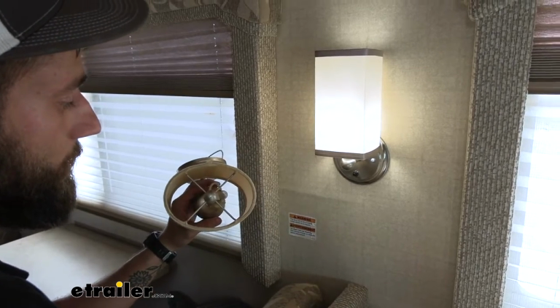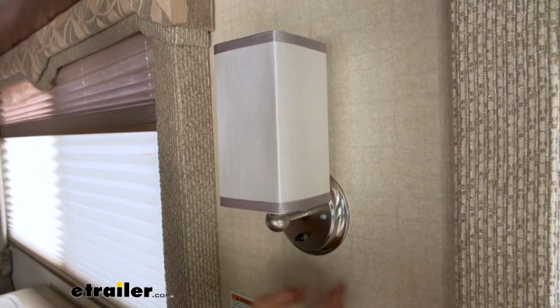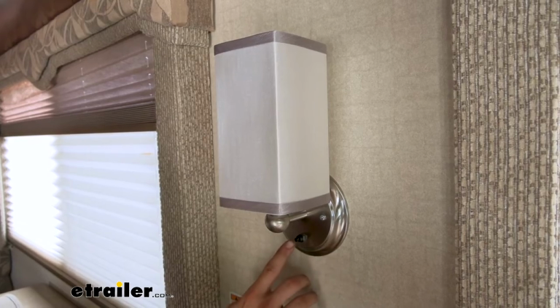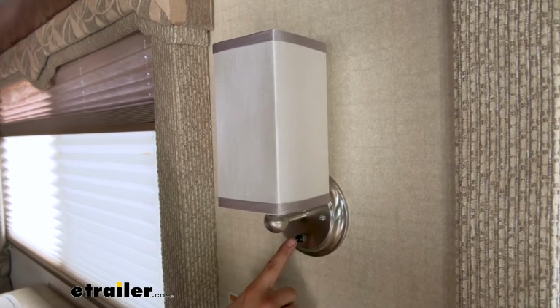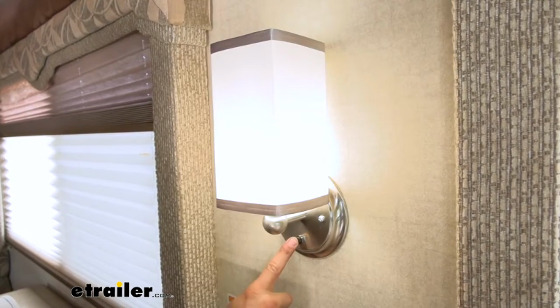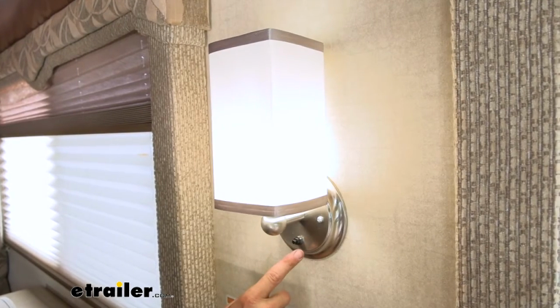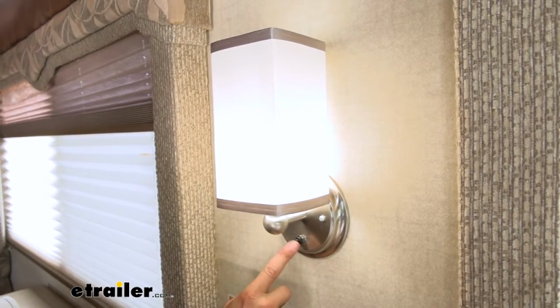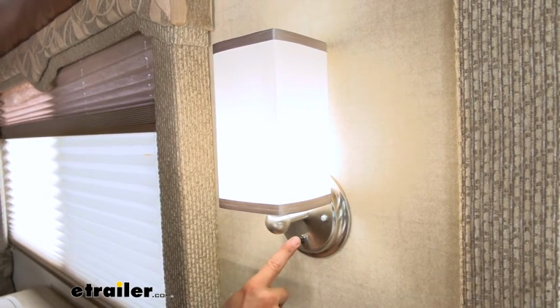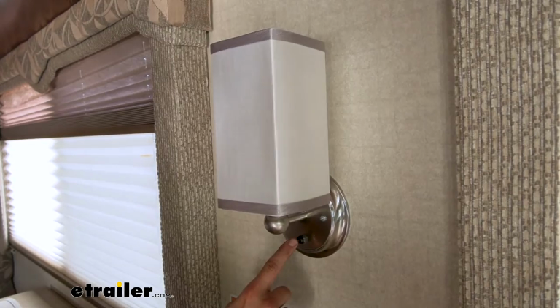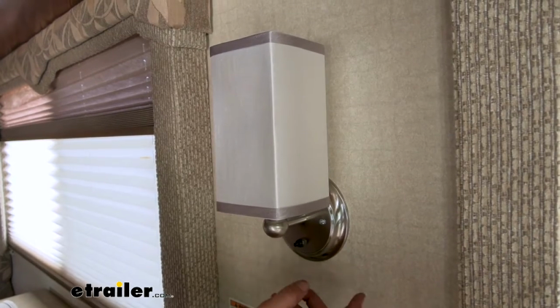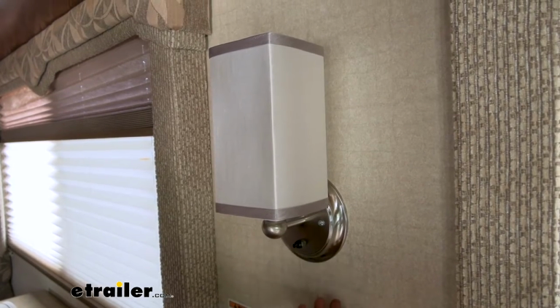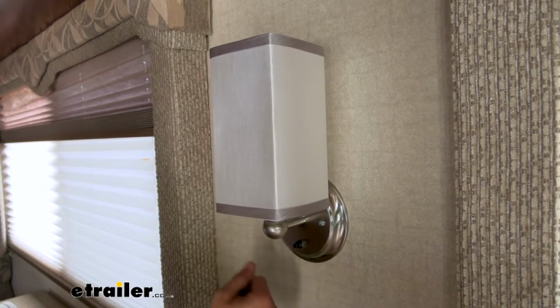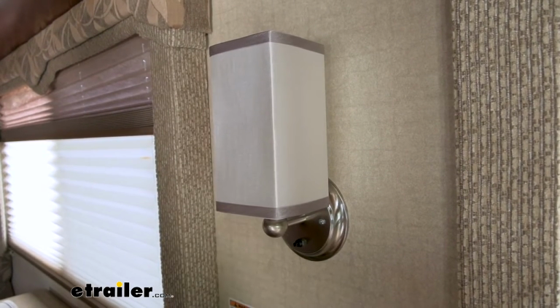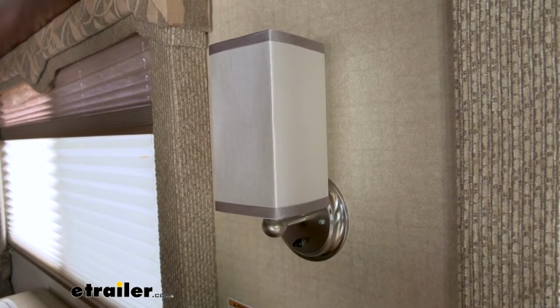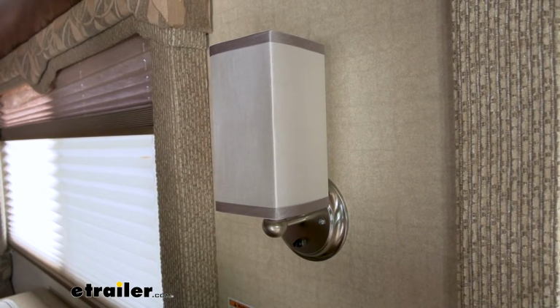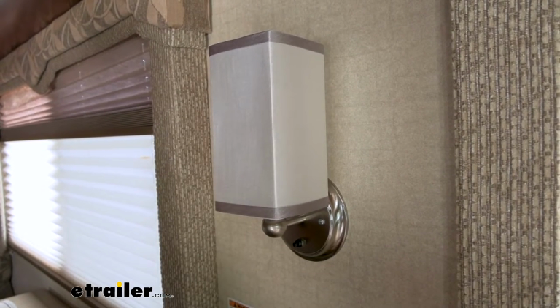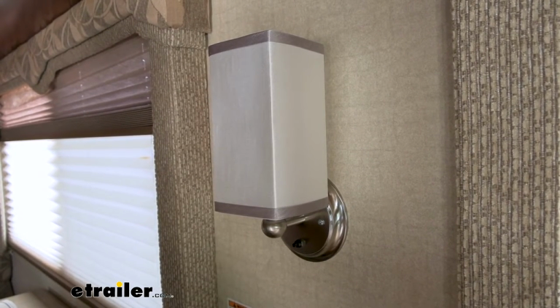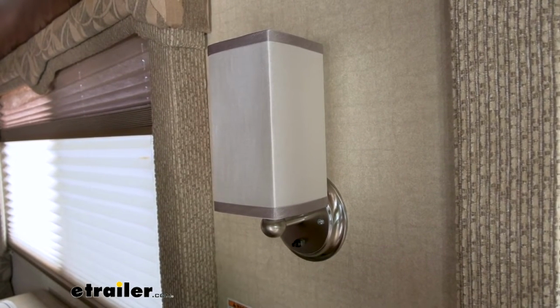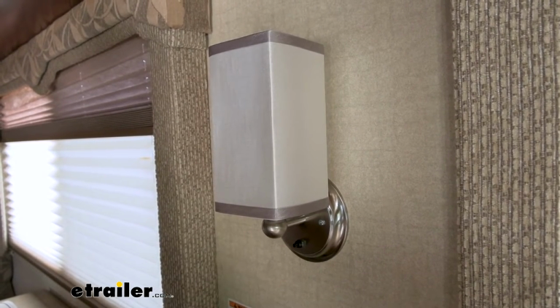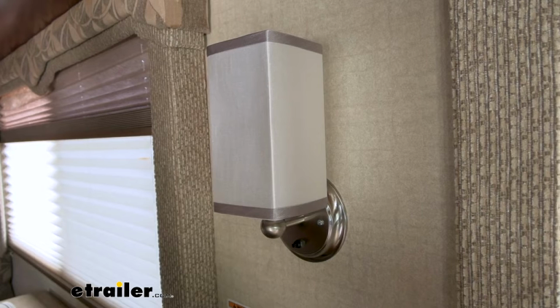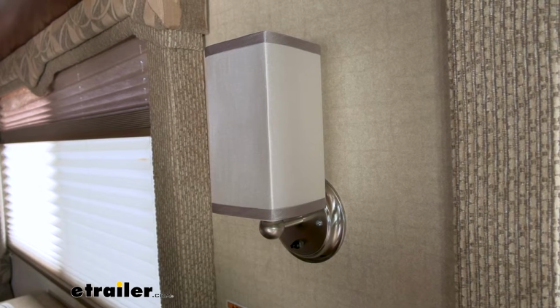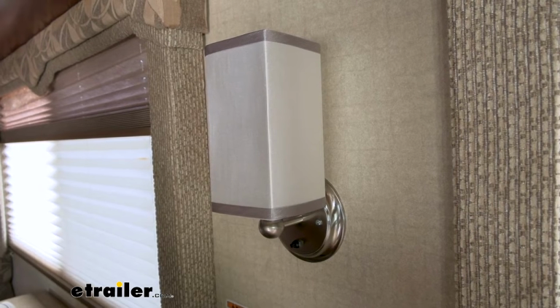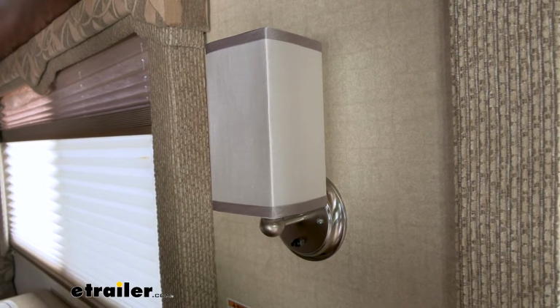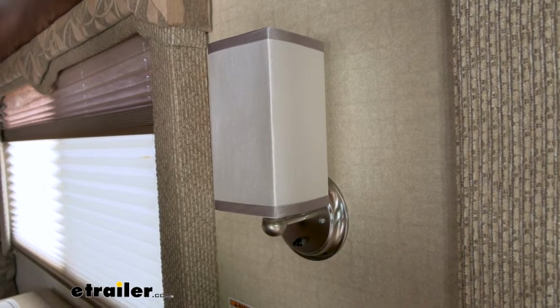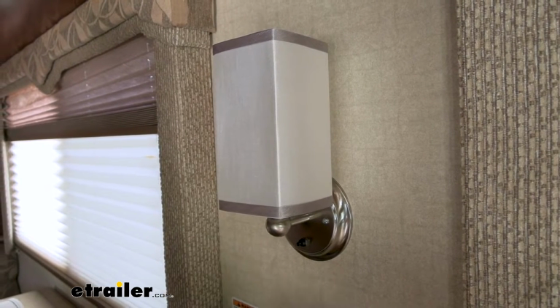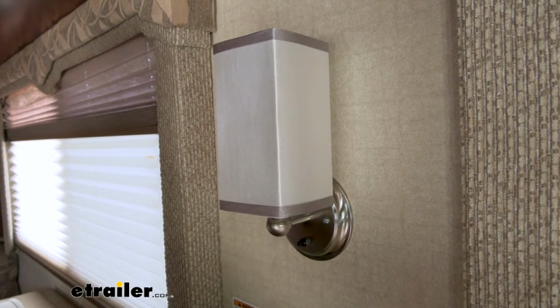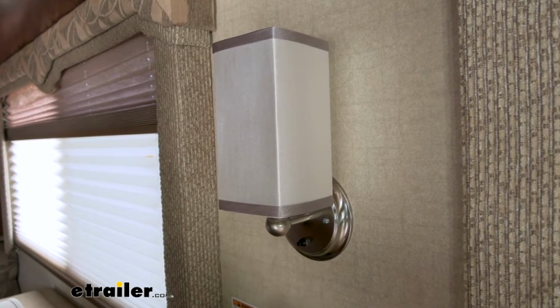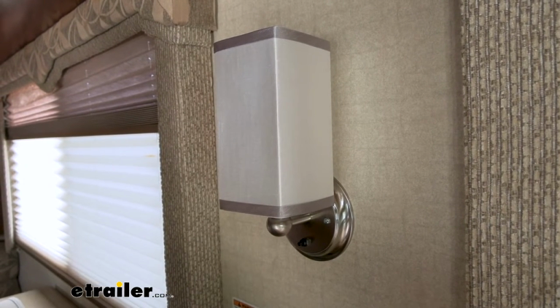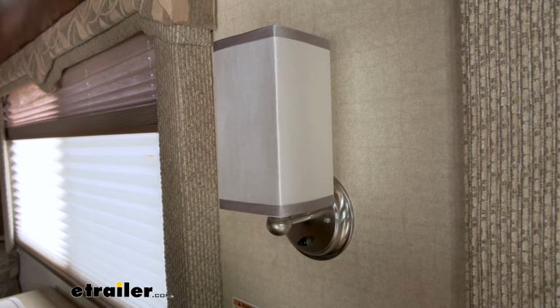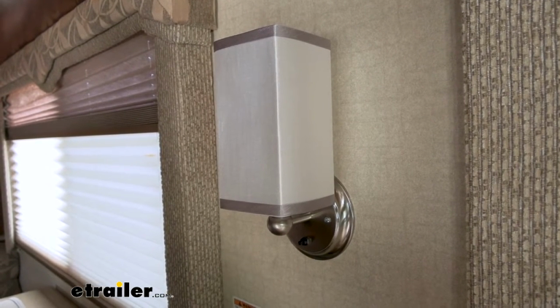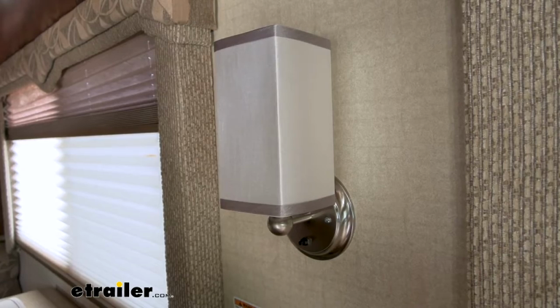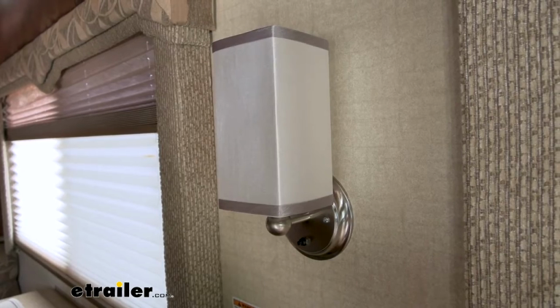Our new light is a simple push button on or off. It is a simple two-wire design with a power and a ground, so it's not going to be a hard installation. Simply pop off your old light and splice on your new light wires.